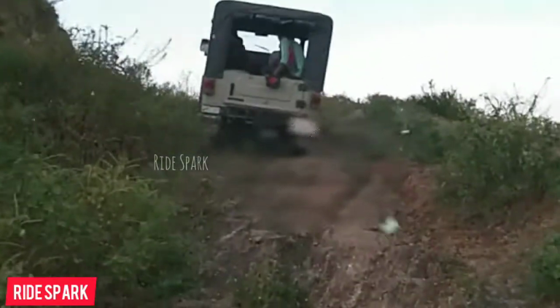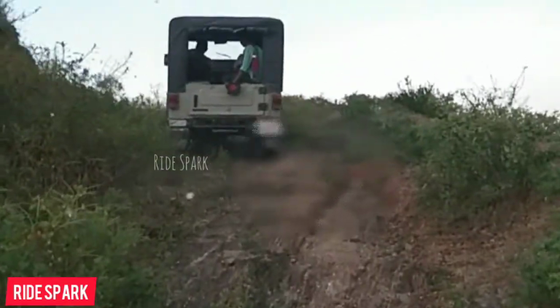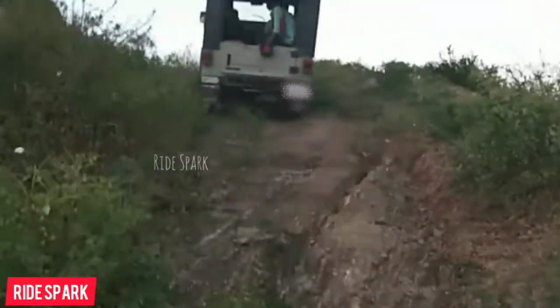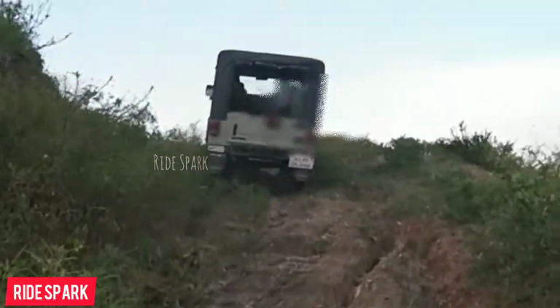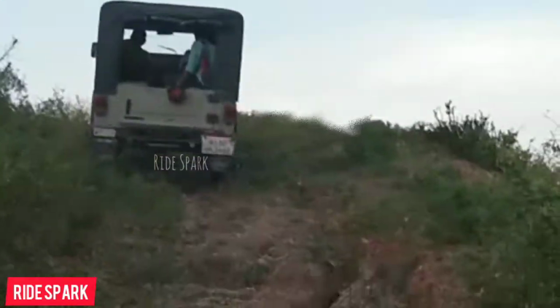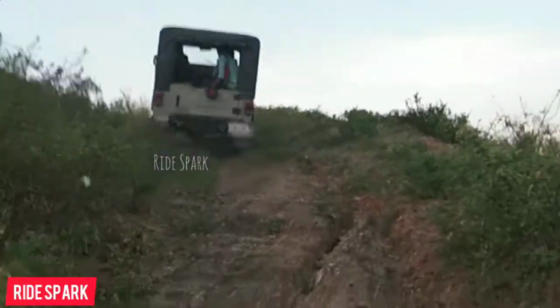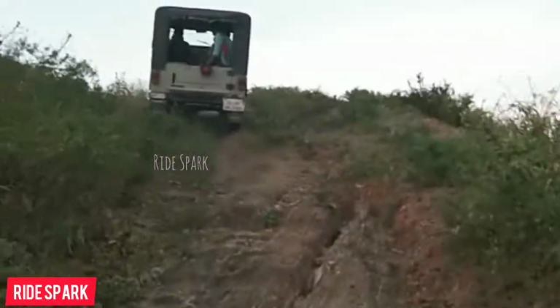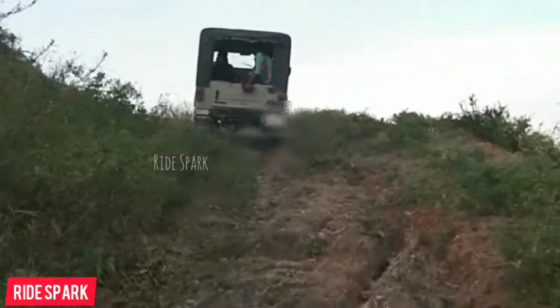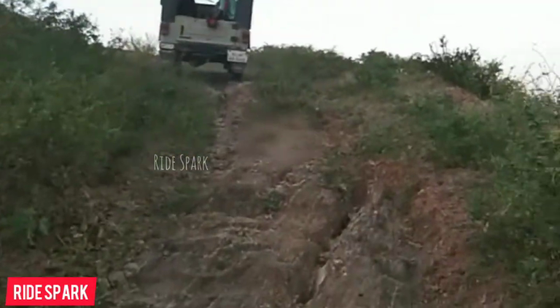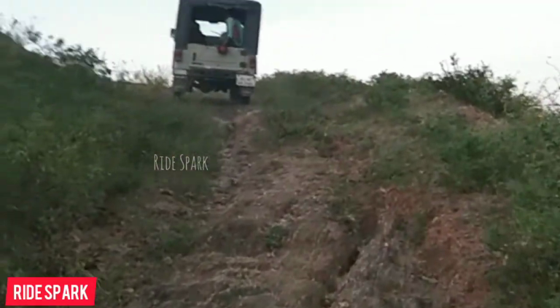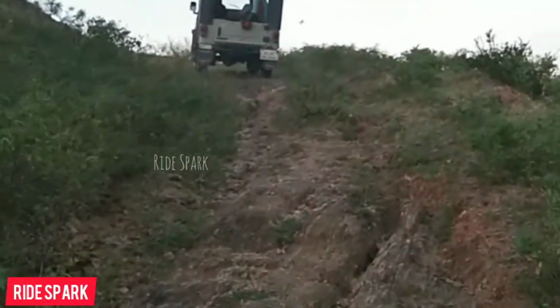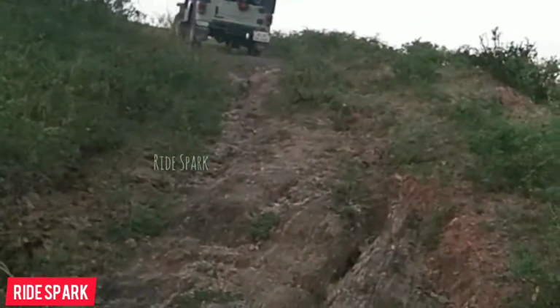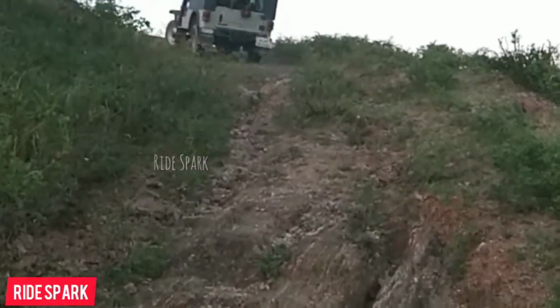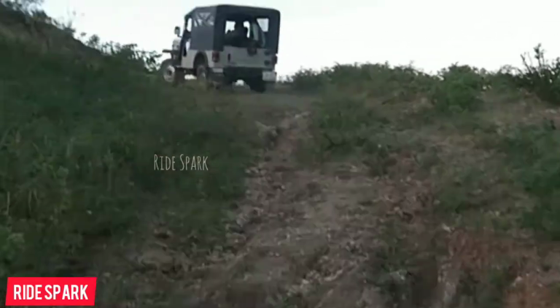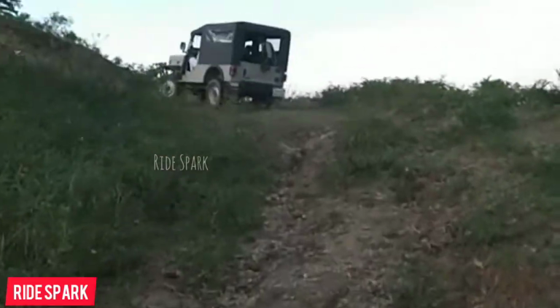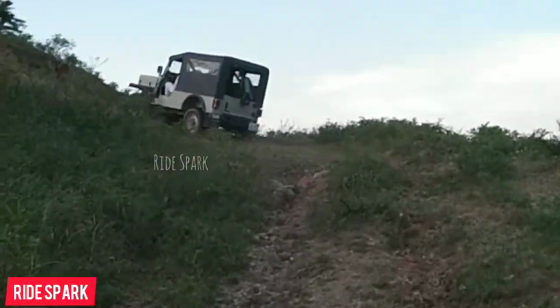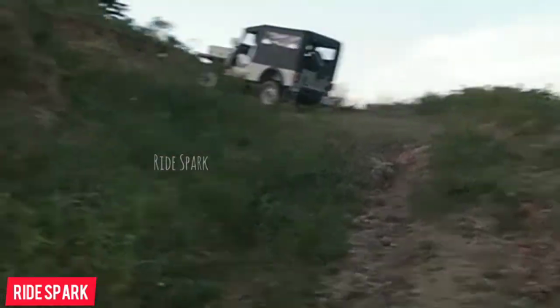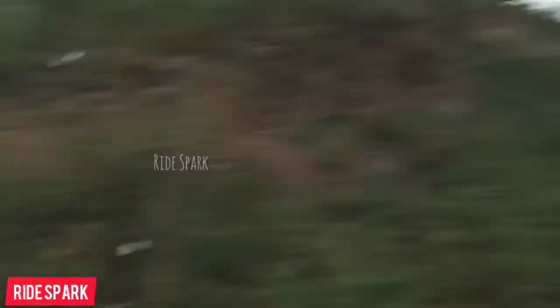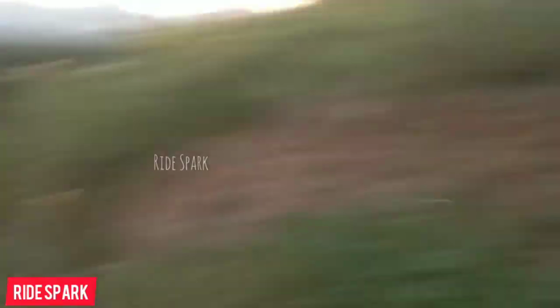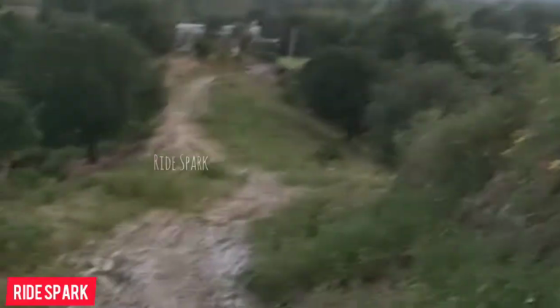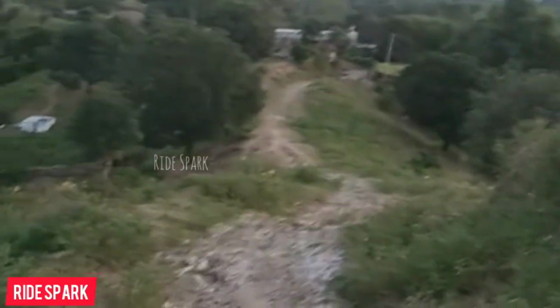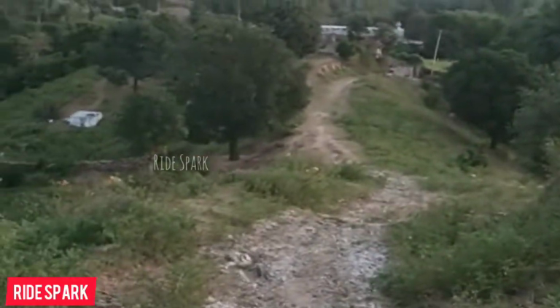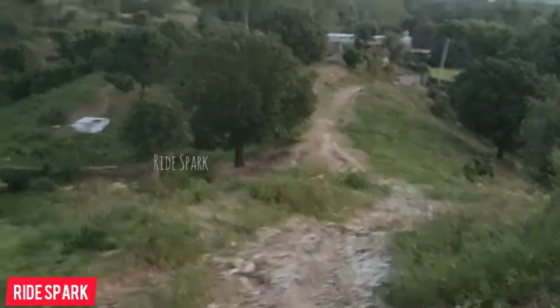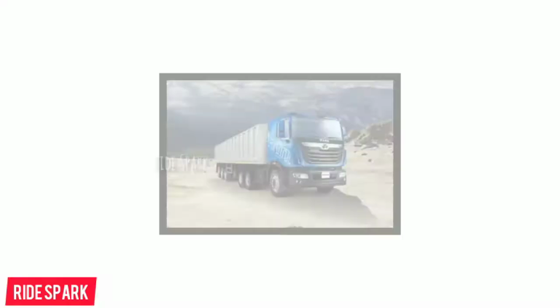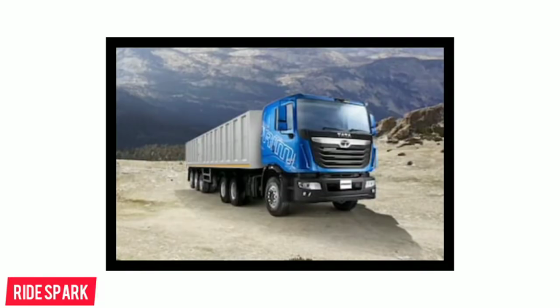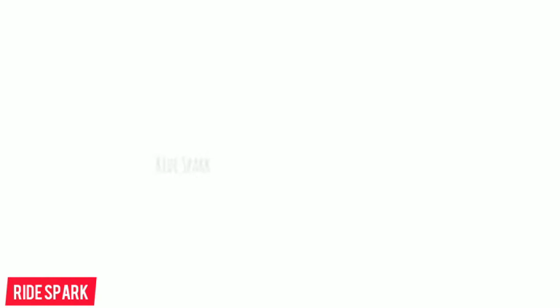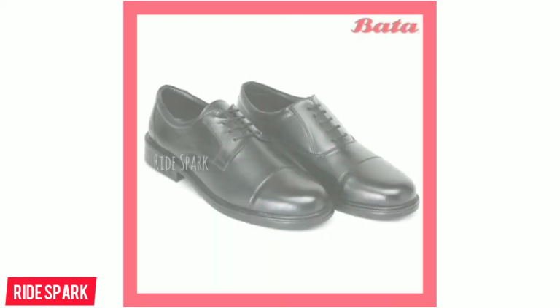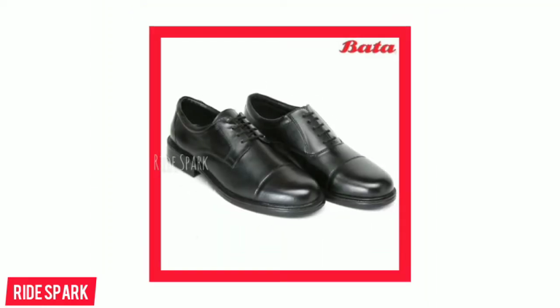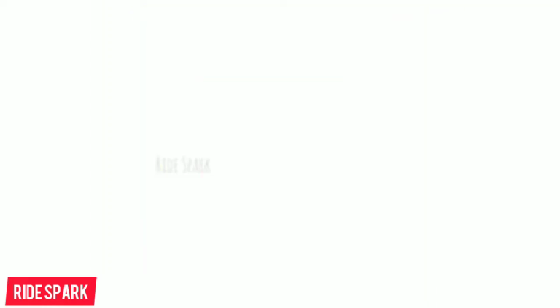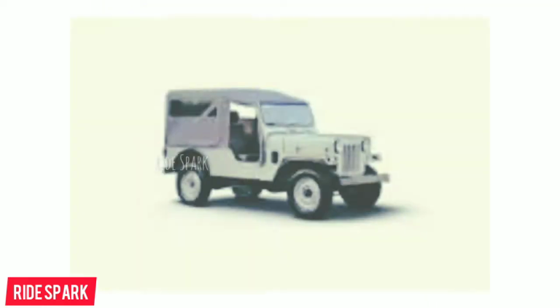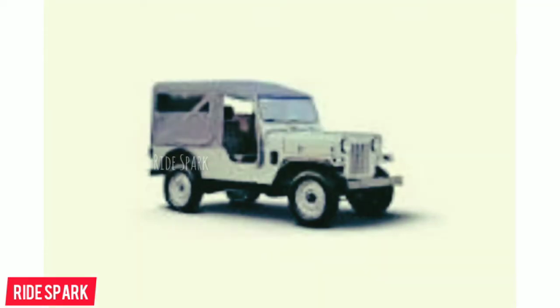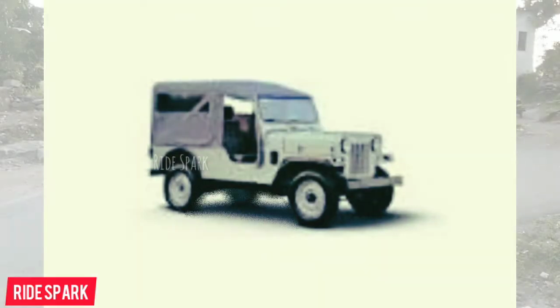This video is brought to you by Tata's truck, Bata's truck, and Mahindra's truck, each in their own way.